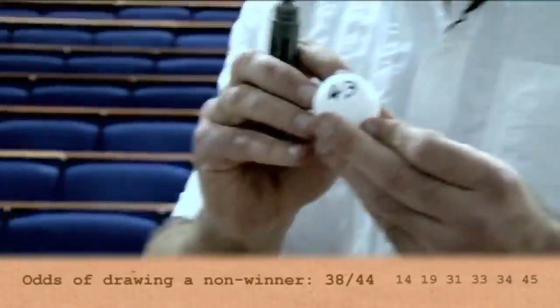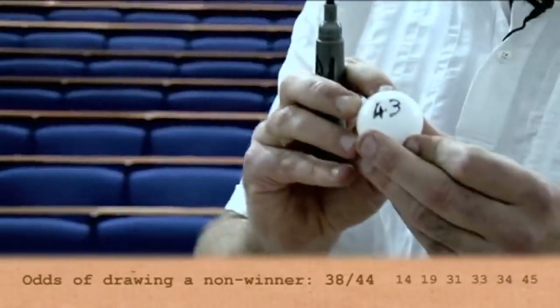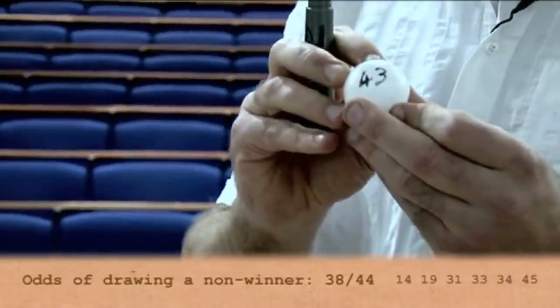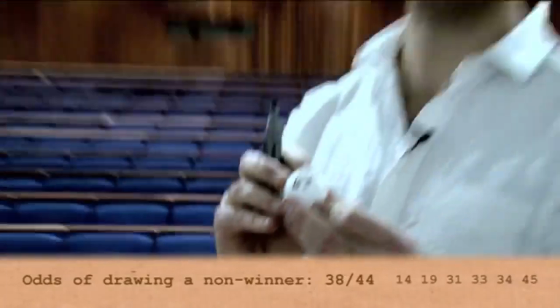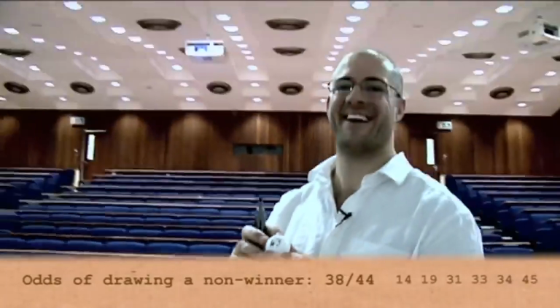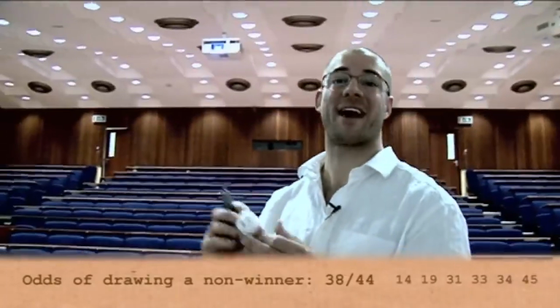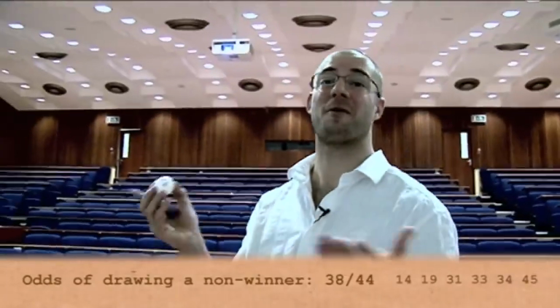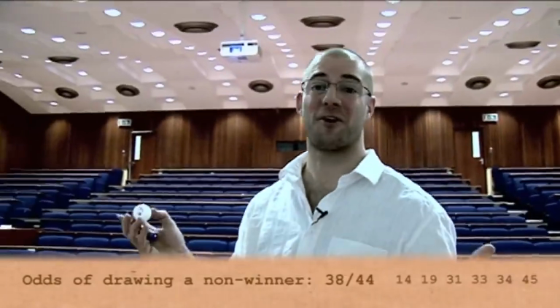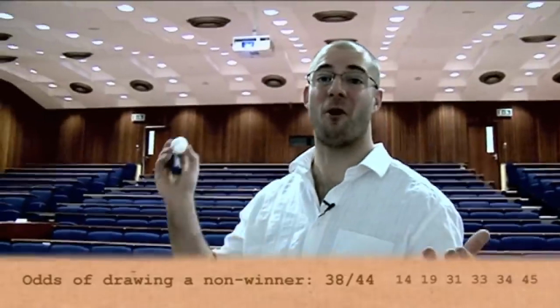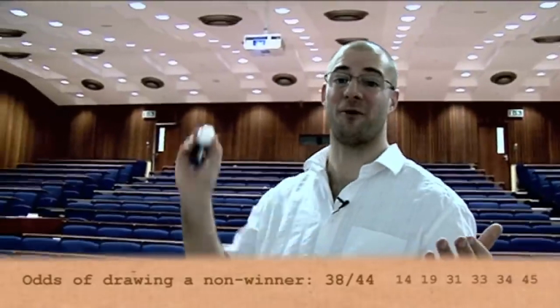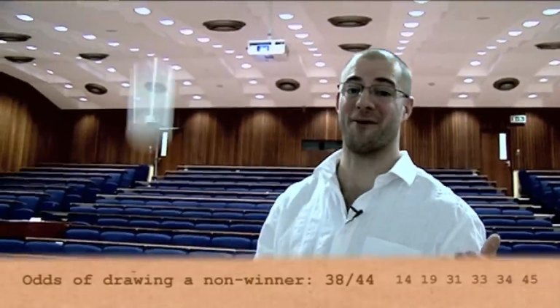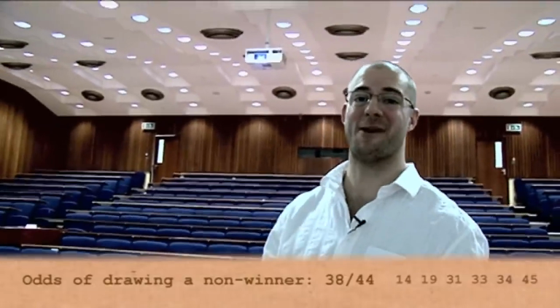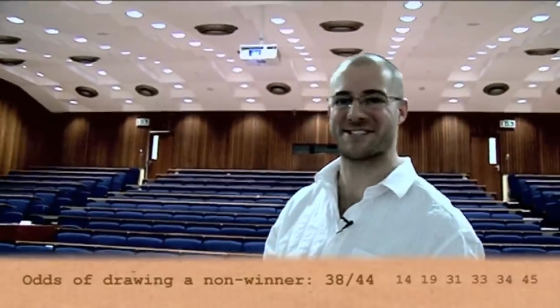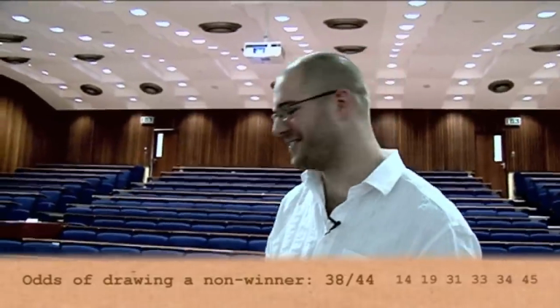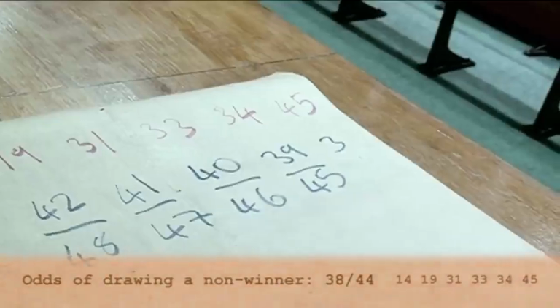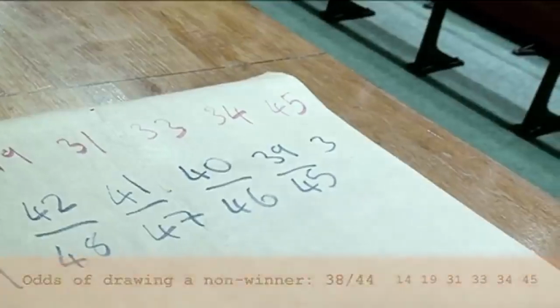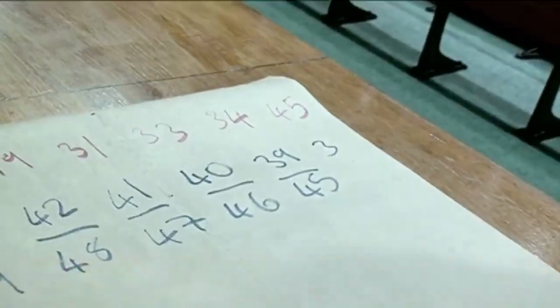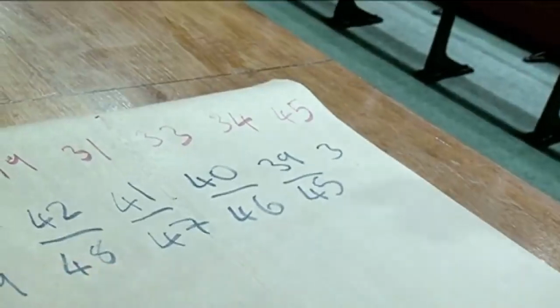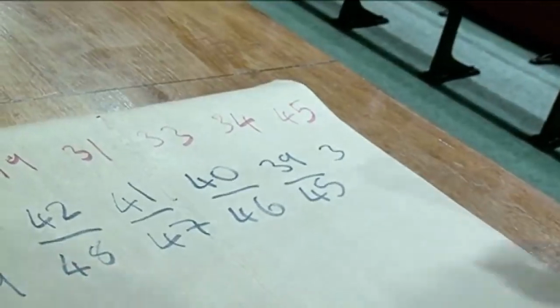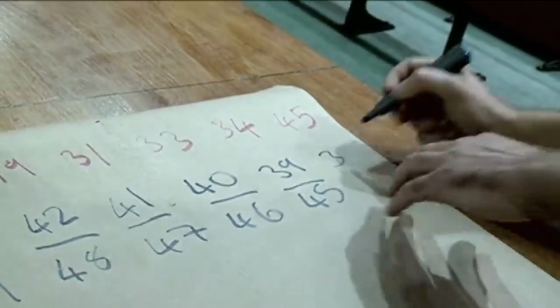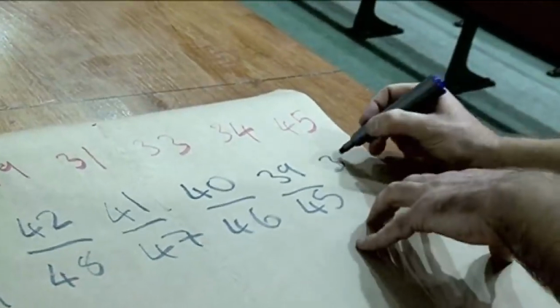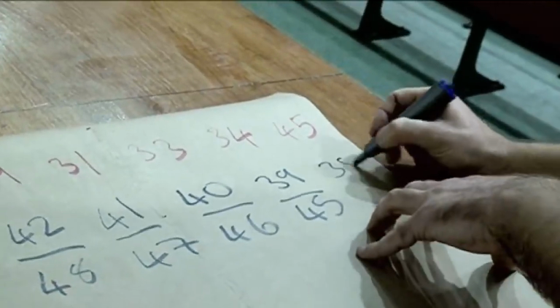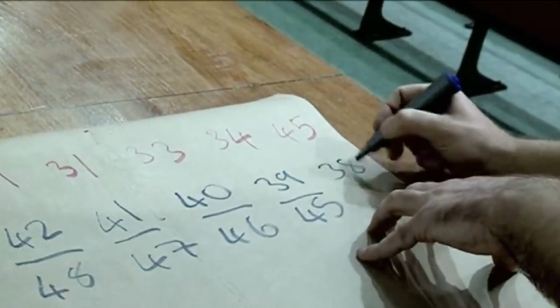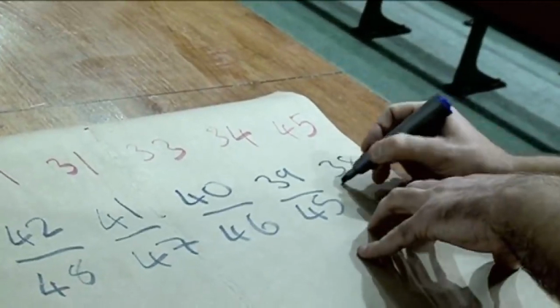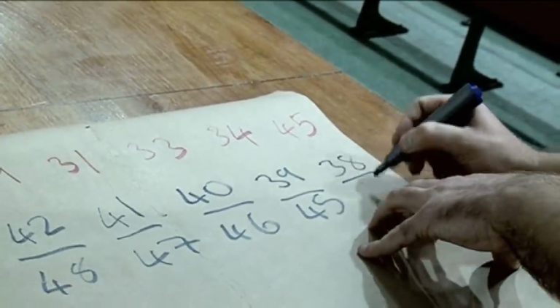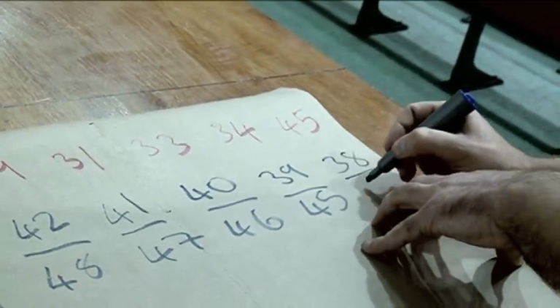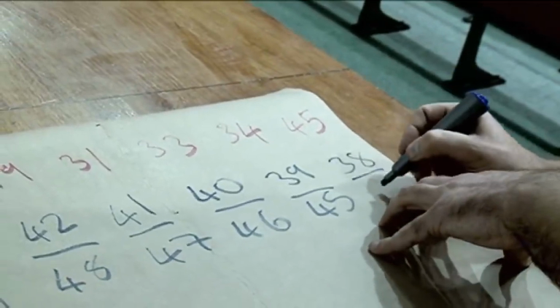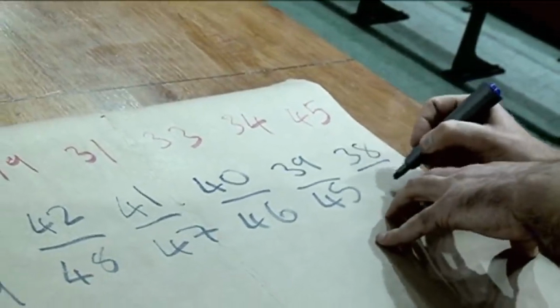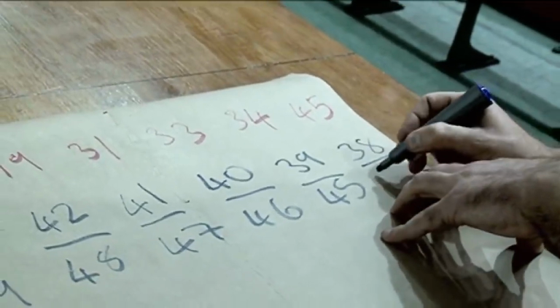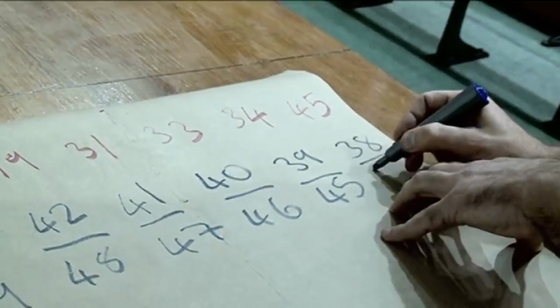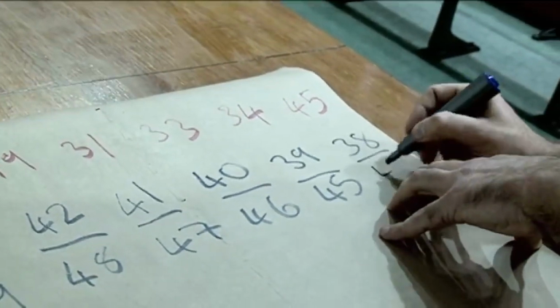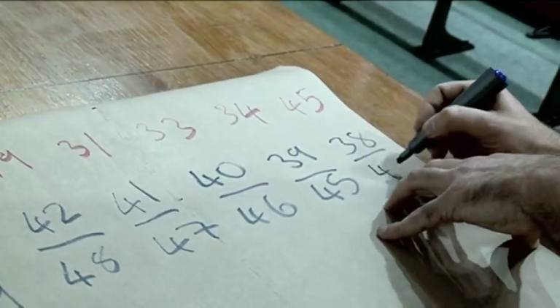The final ball is number 43 — so we've got no balls at all. Rubbish. The chance of that last non-match was 38 out of 44.